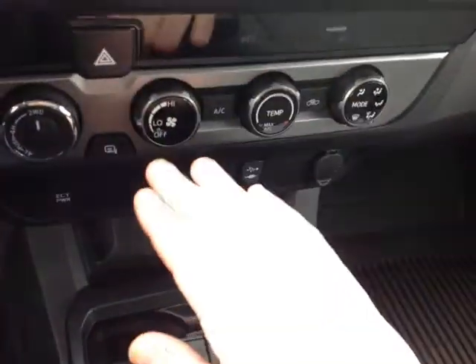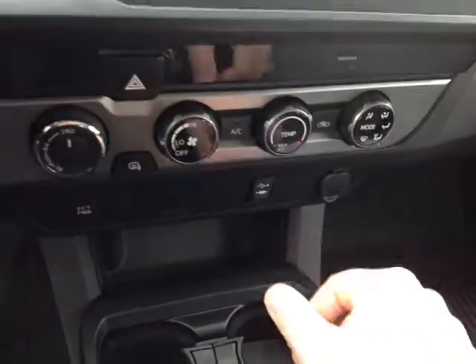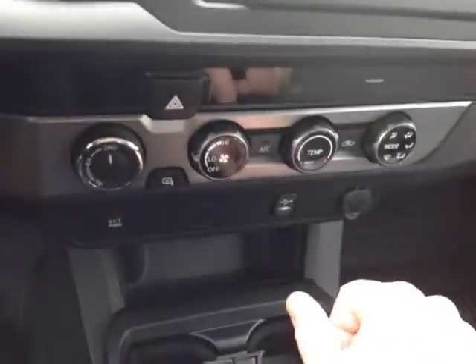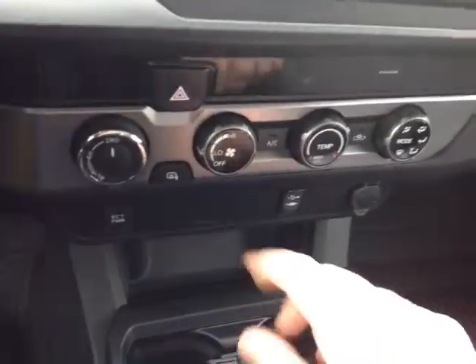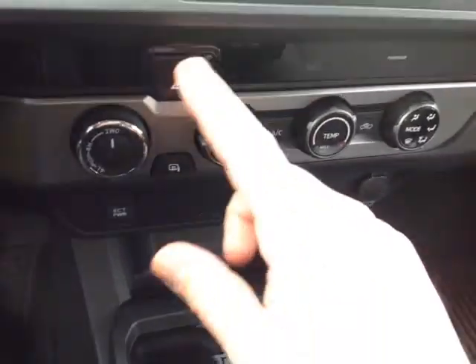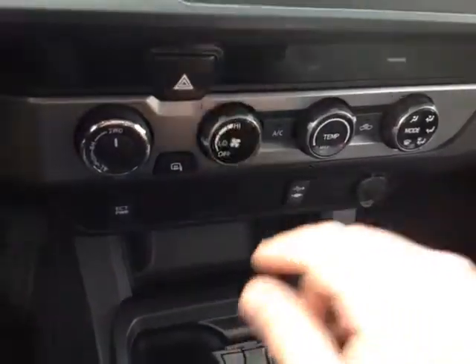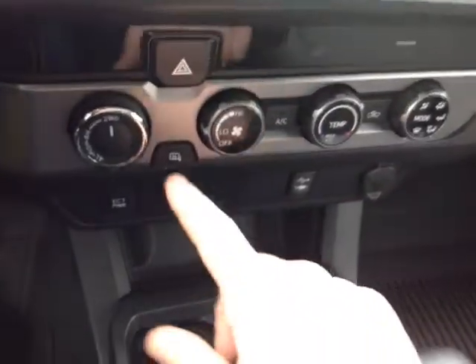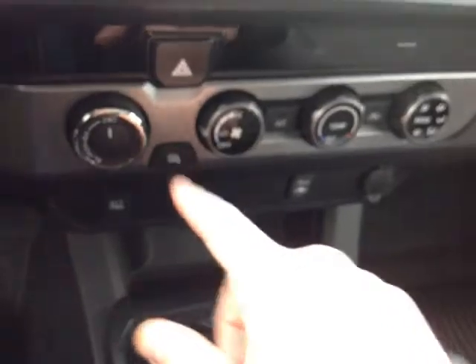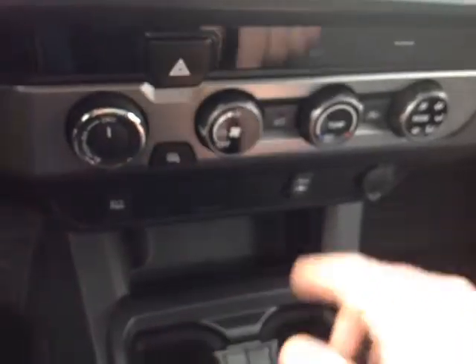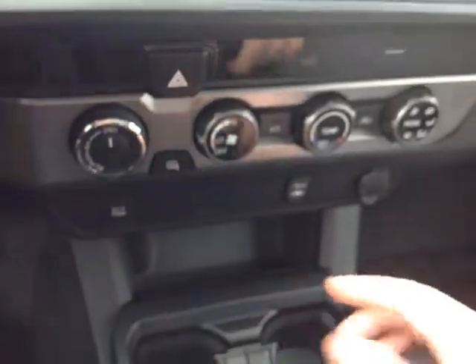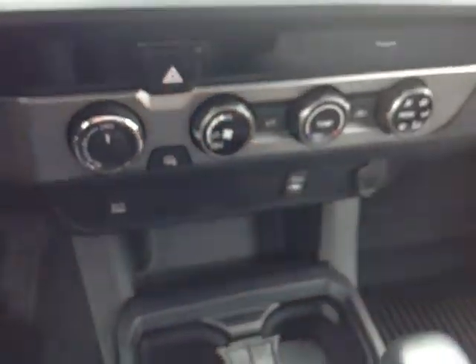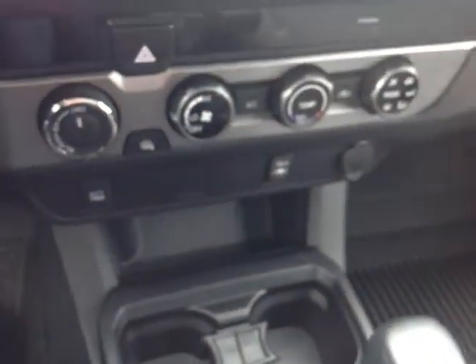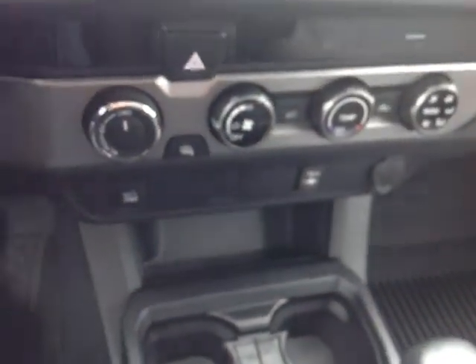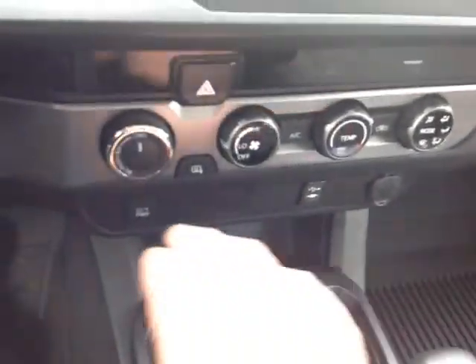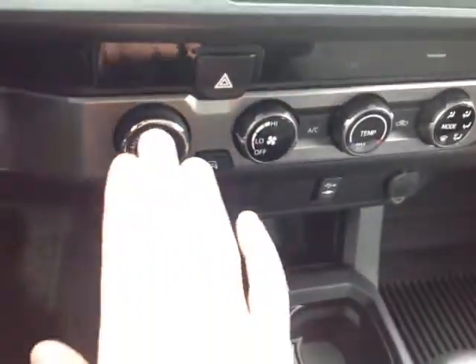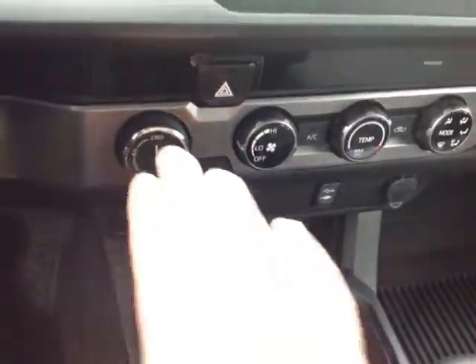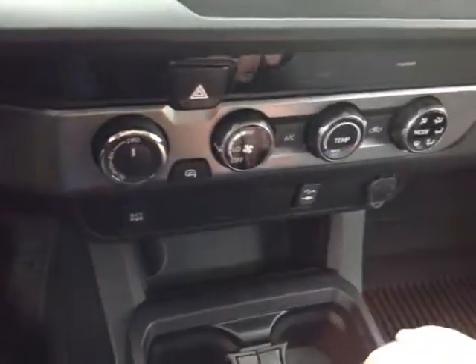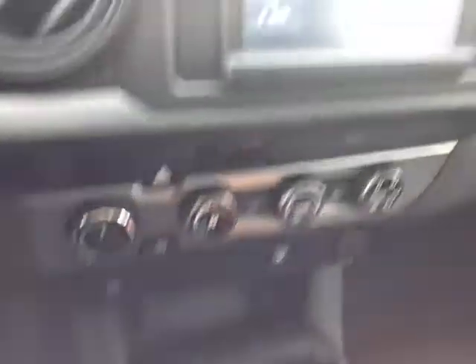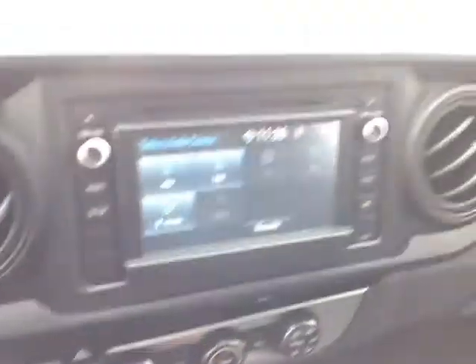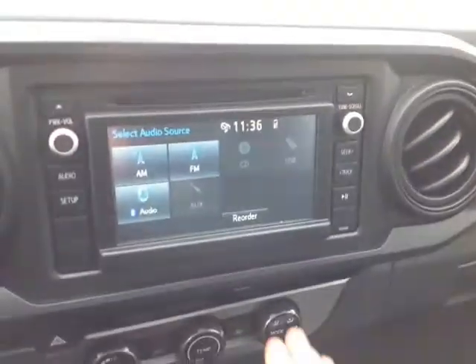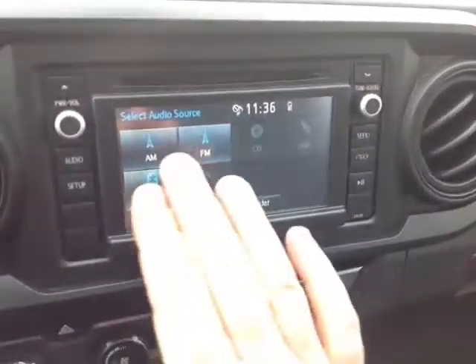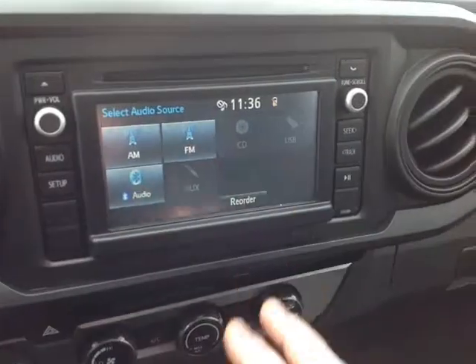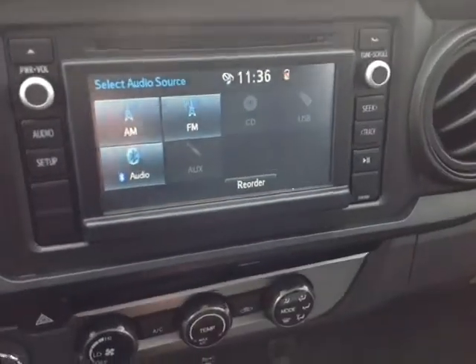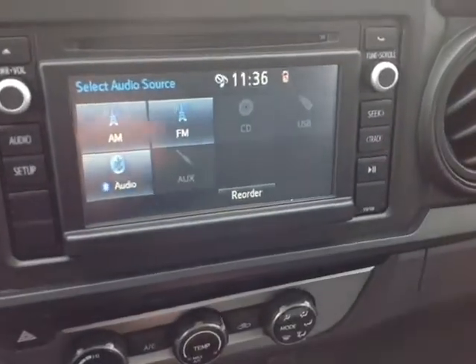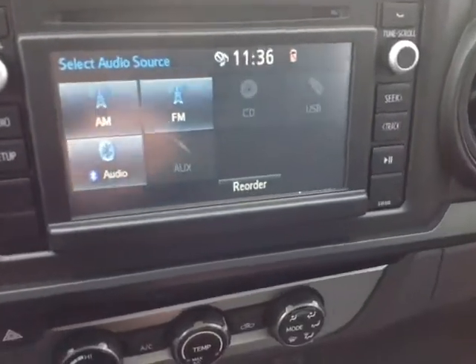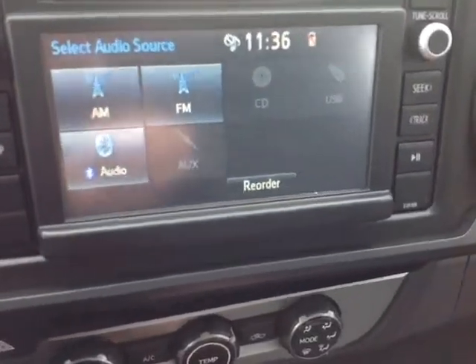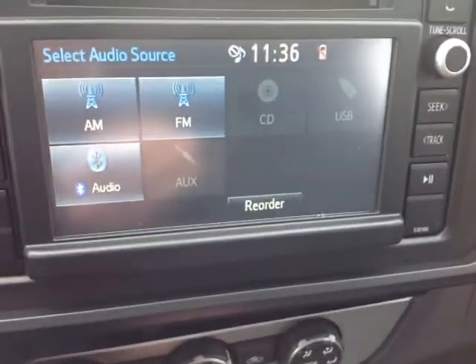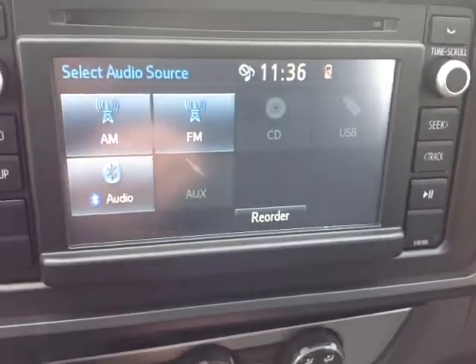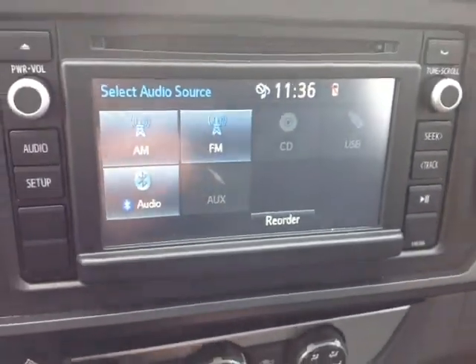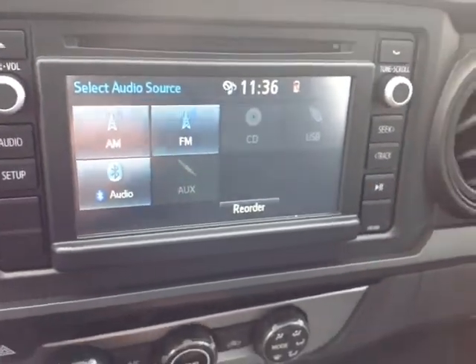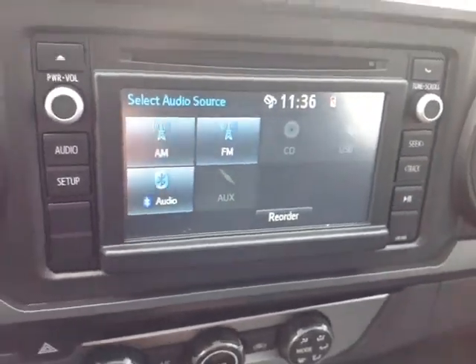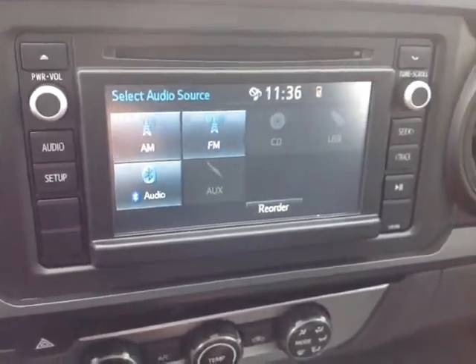The easy-to-access climate control panel includes an emergency flasher, and this button activates the heating element in those side view mirrors. You also have 4-wheel drive controls, a touchscreen stereo with AM/FM, CD, USB, Bluetooth and auxiliary audio sources.